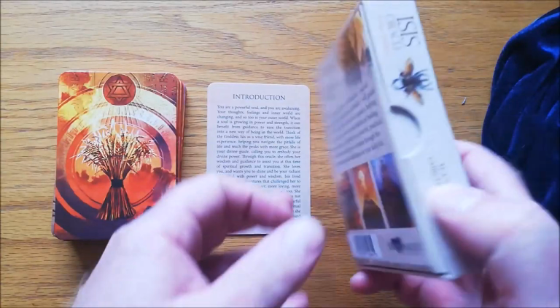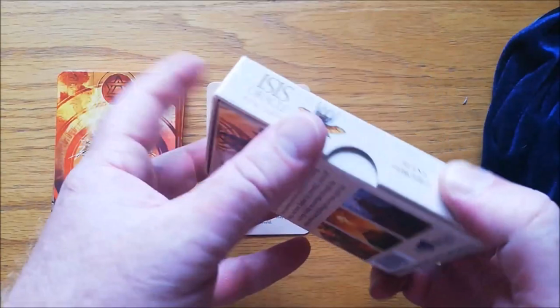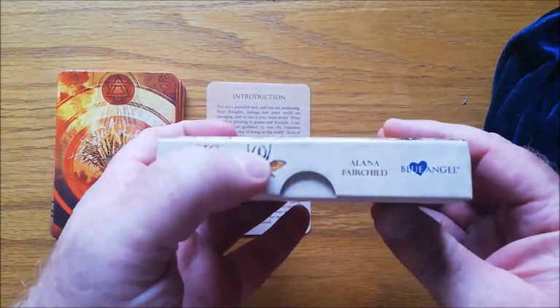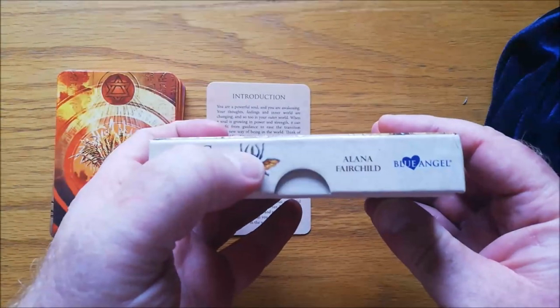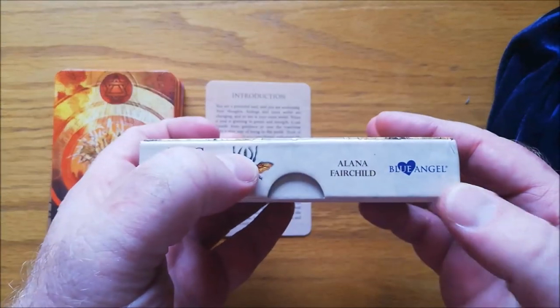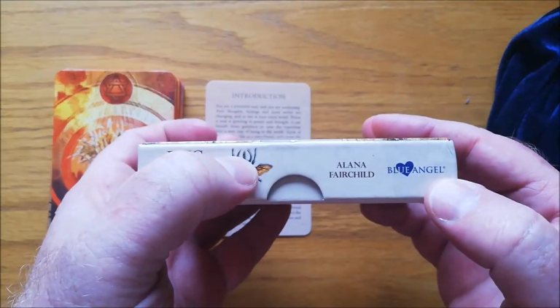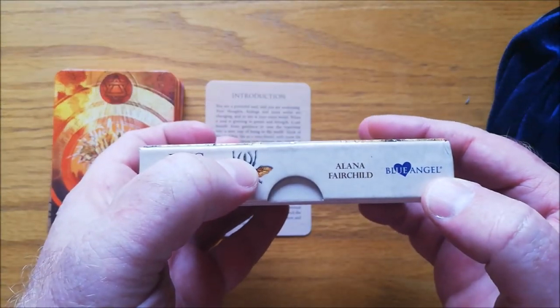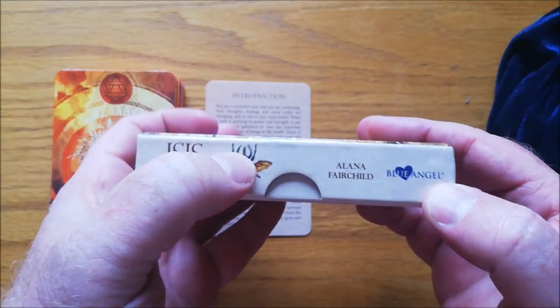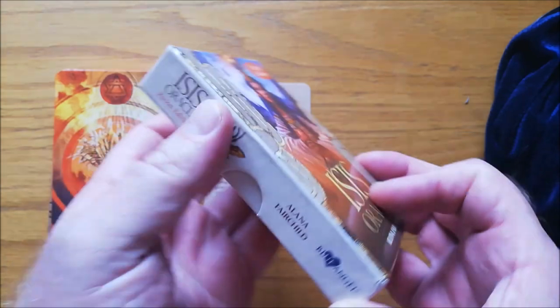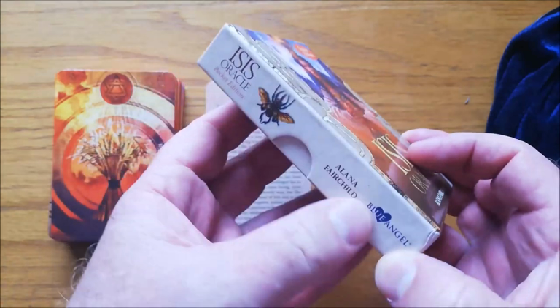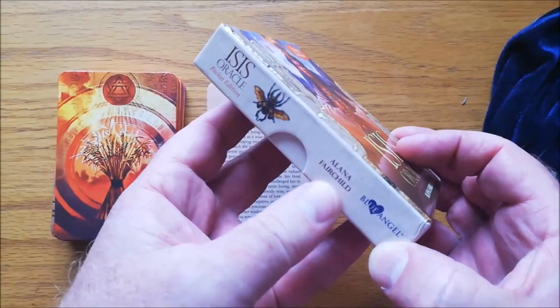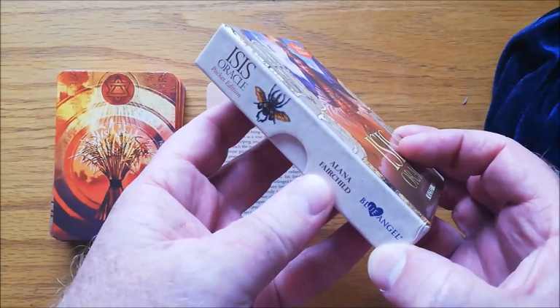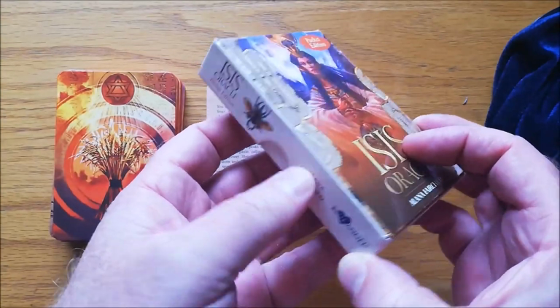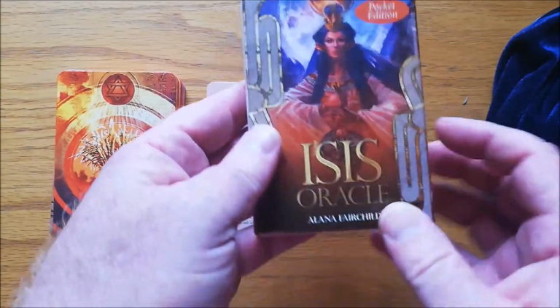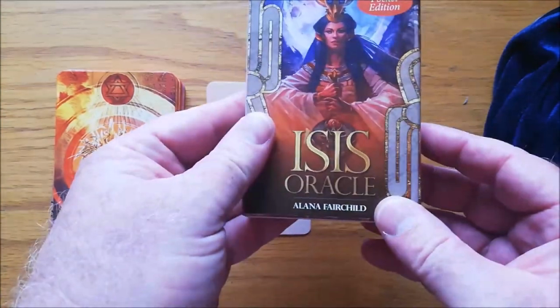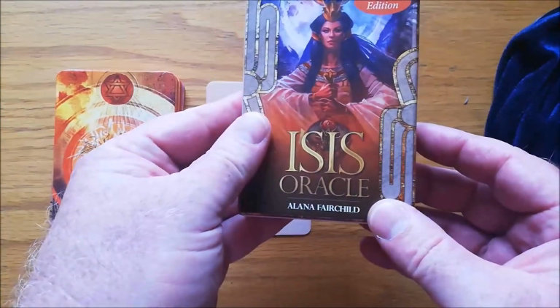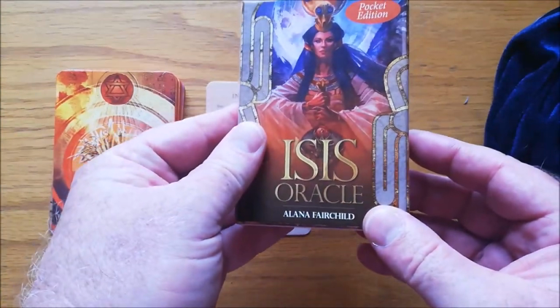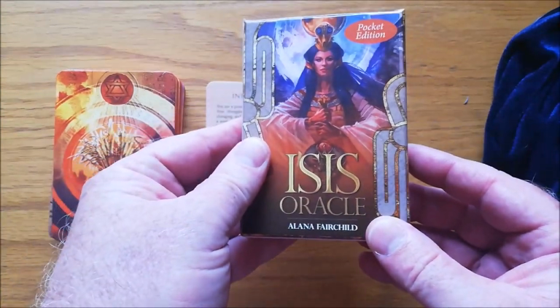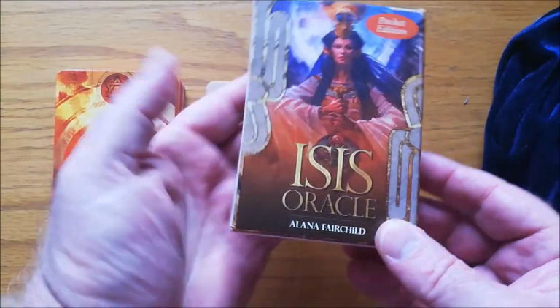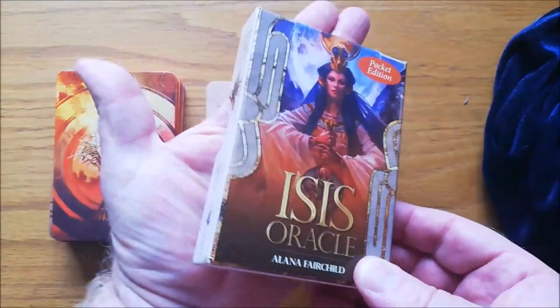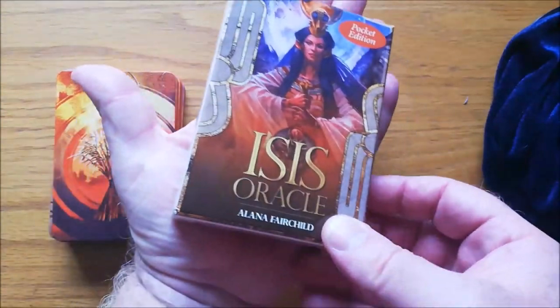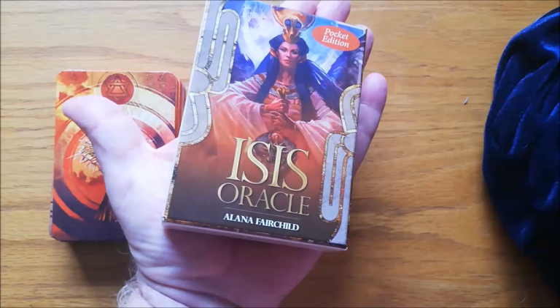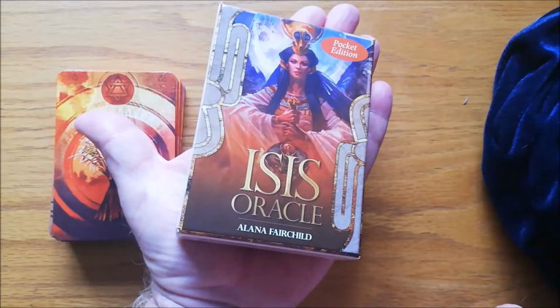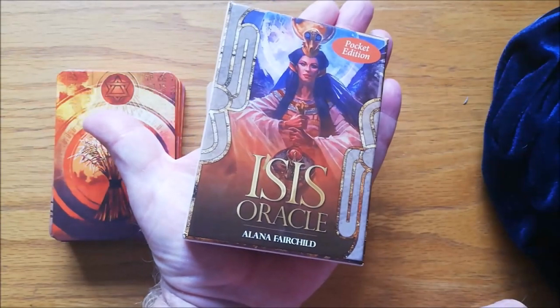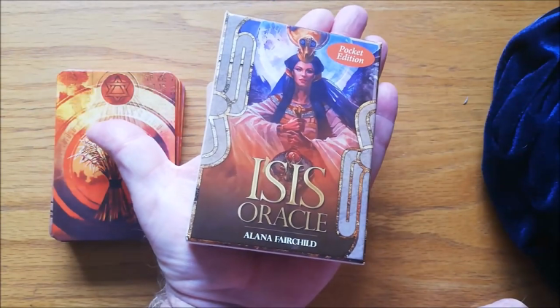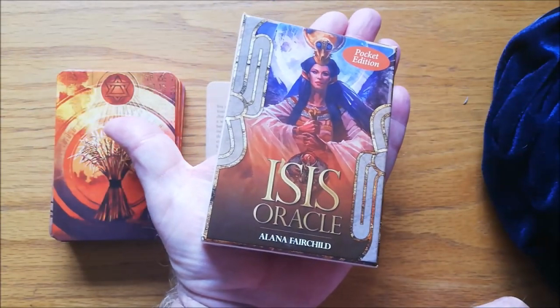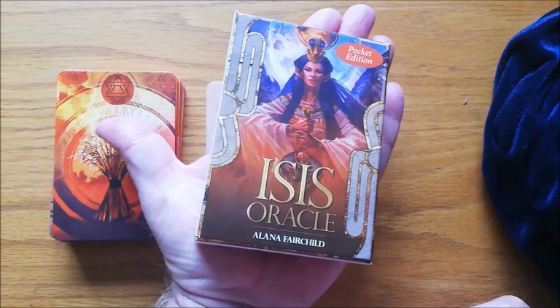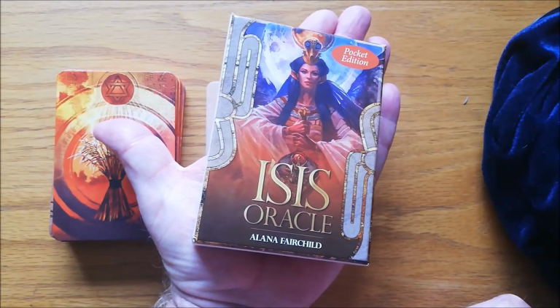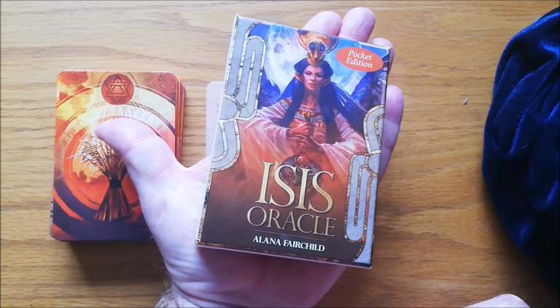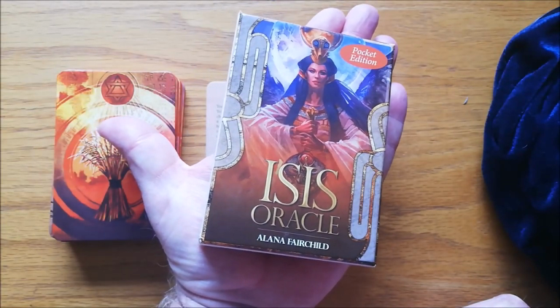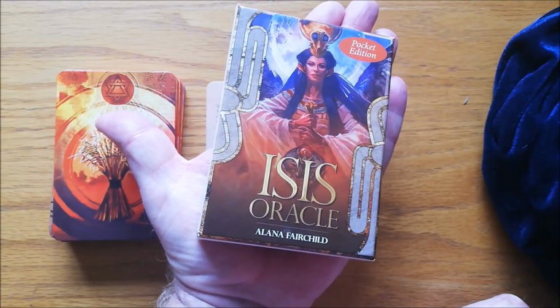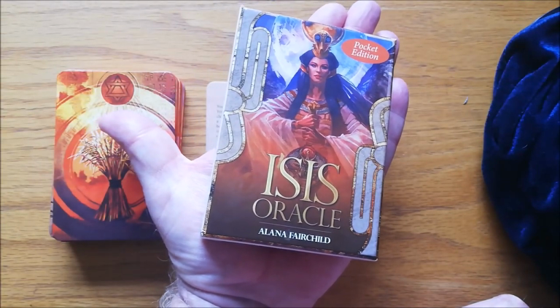First of all, it's by Blue Angel, so you know the quality is going to be amazing. It's by Alana Fairchild, and it is a deck that is almost the same size as a deck of playing cards, probably a little bit bigger.